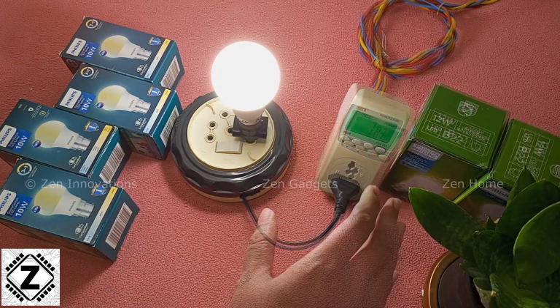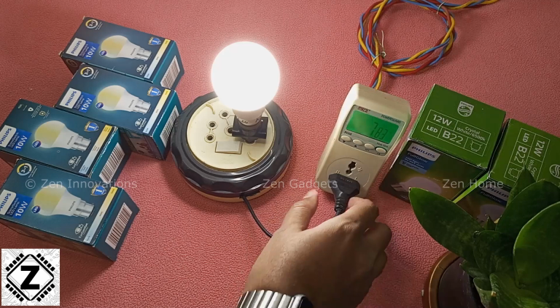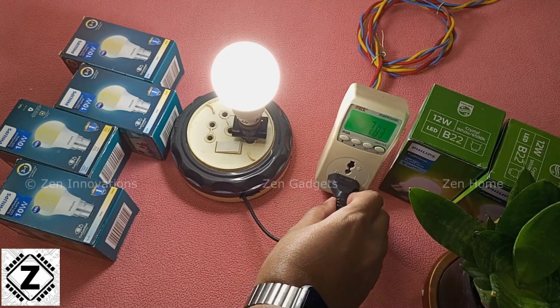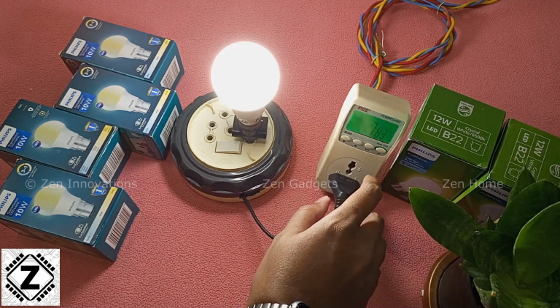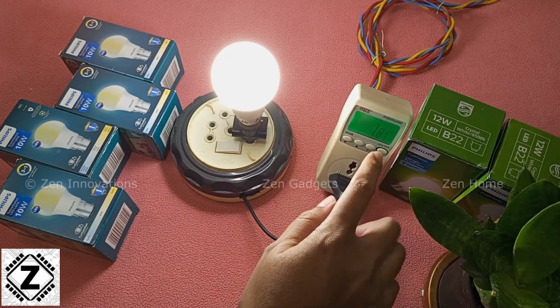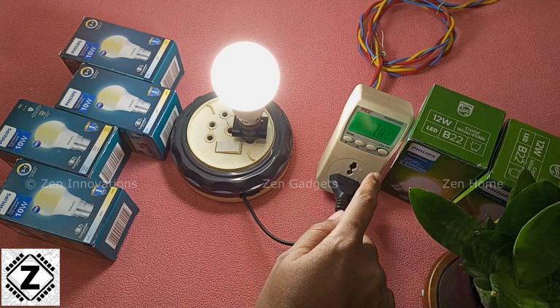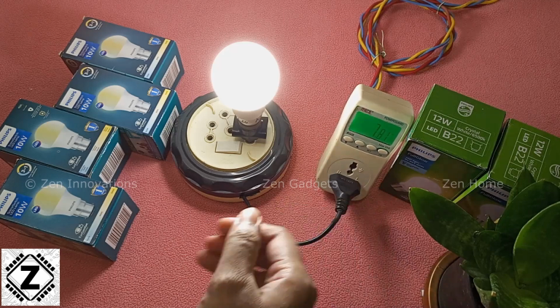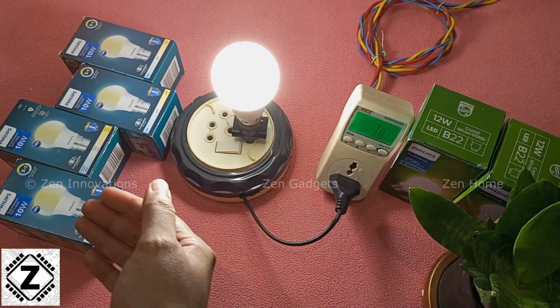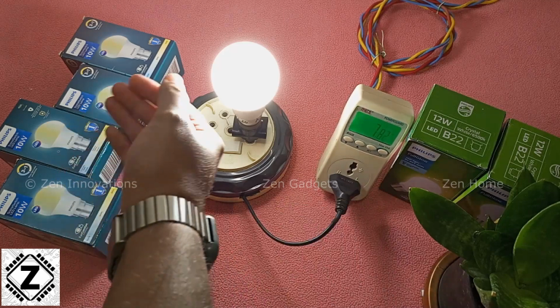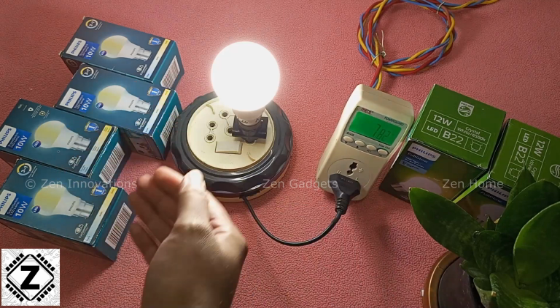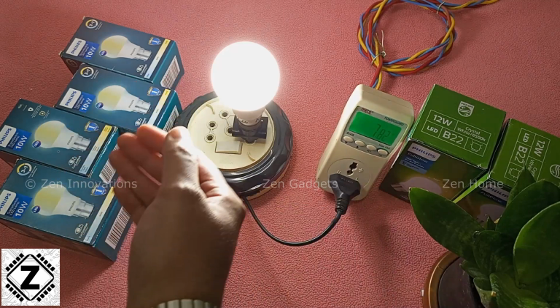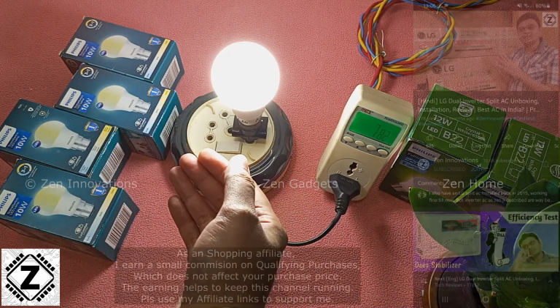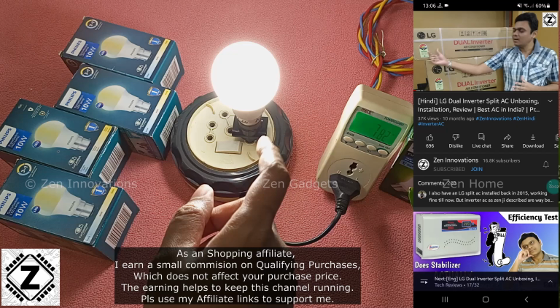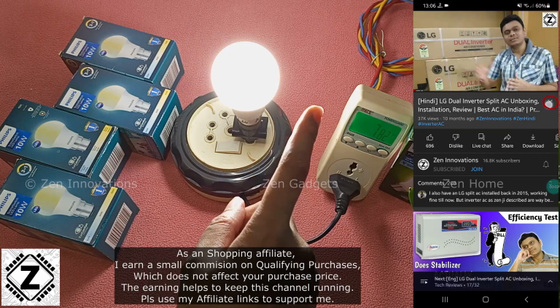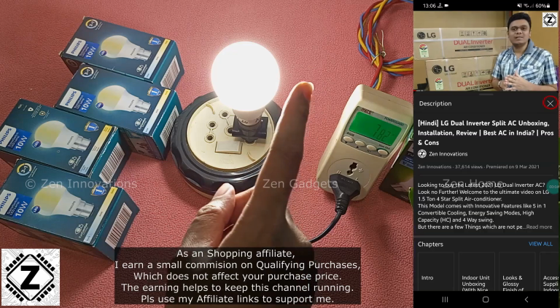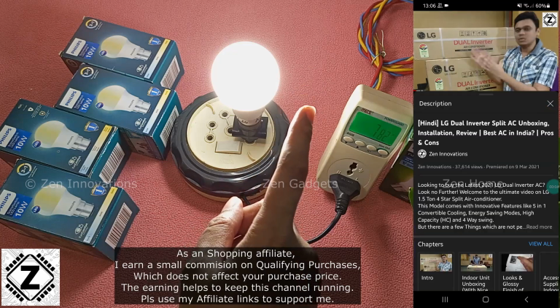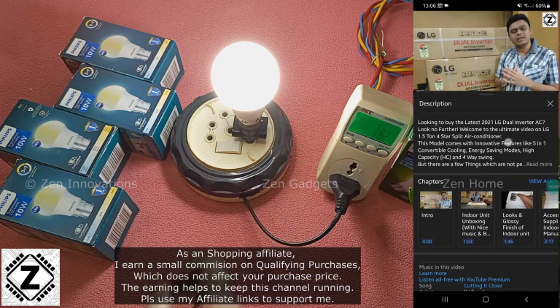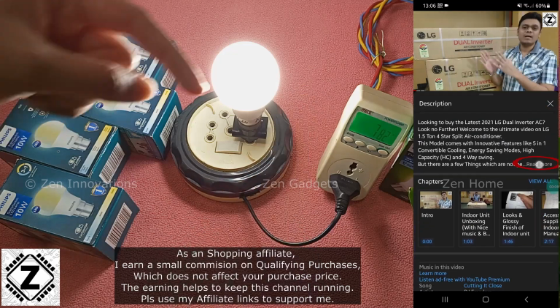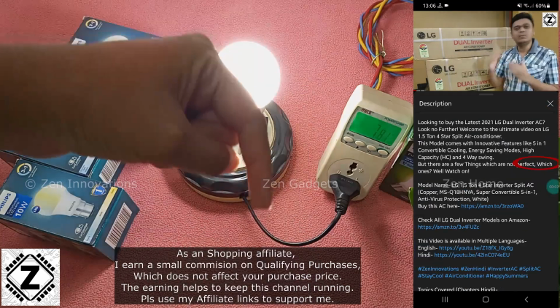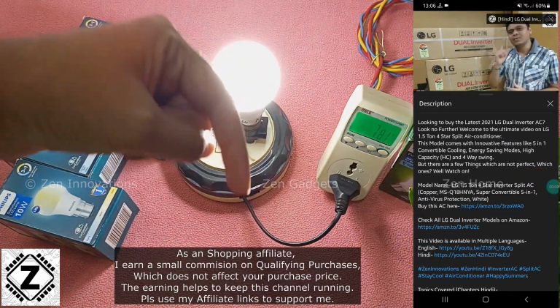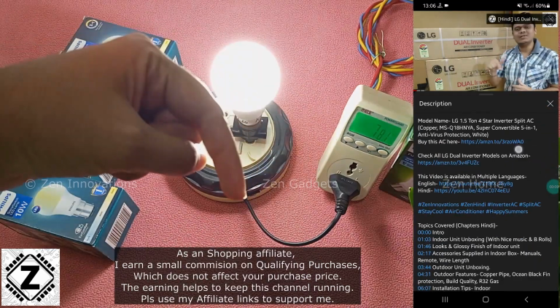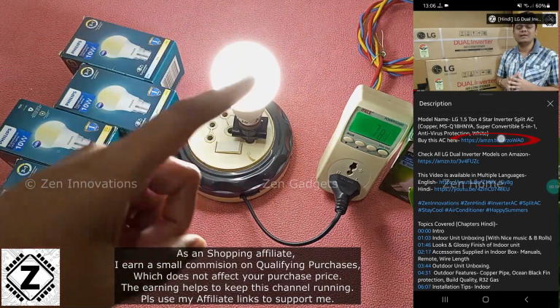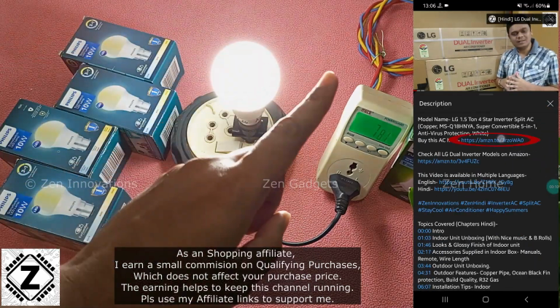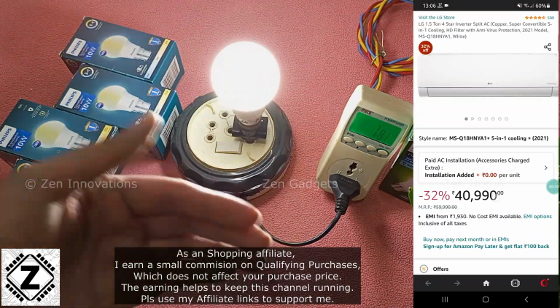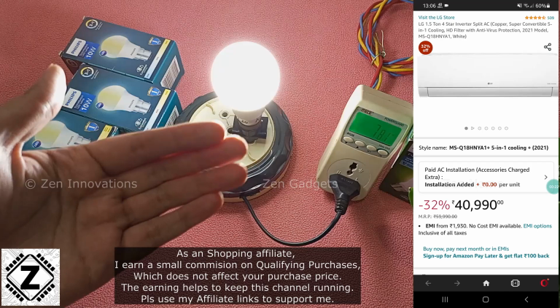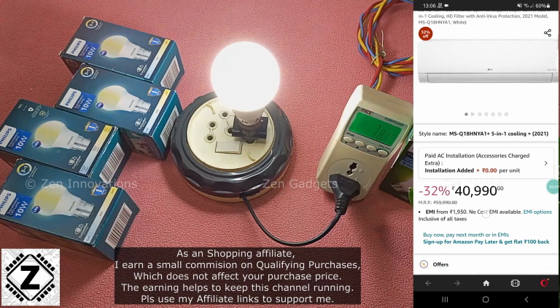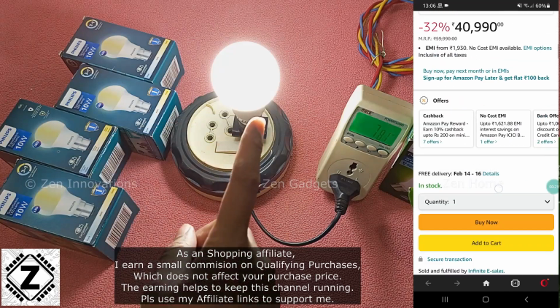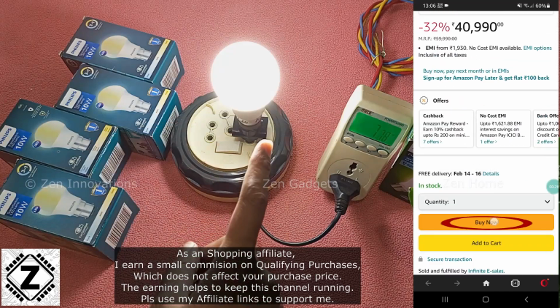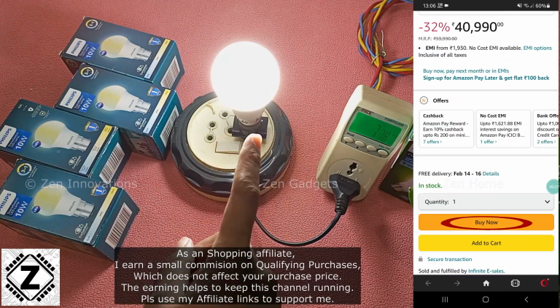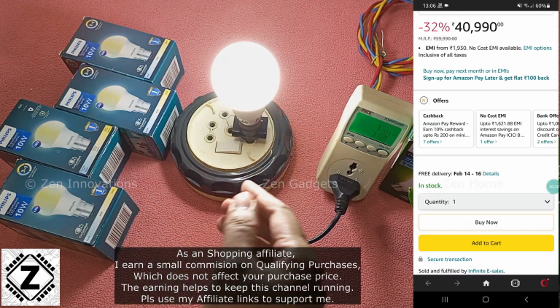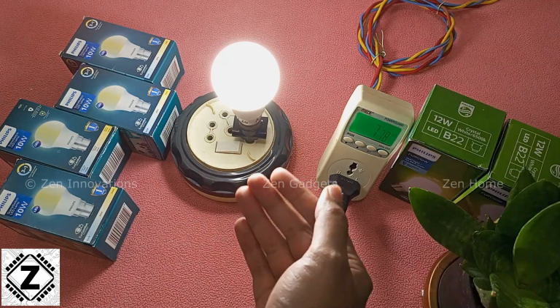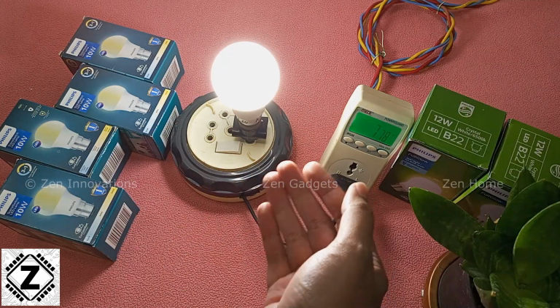If you want to buy a trusty wattmeter like this, or the LED bulb itself, affiliate buying links are available in the video description and in the first comment. Make sure to use those affiliate links to support my work.